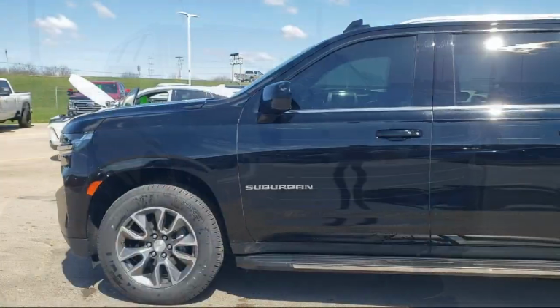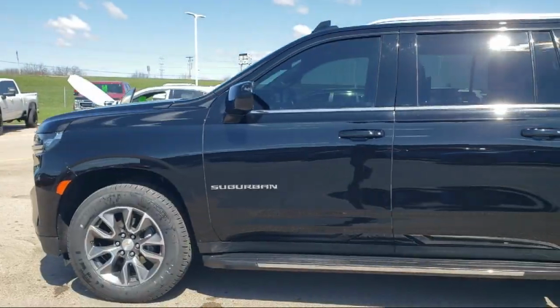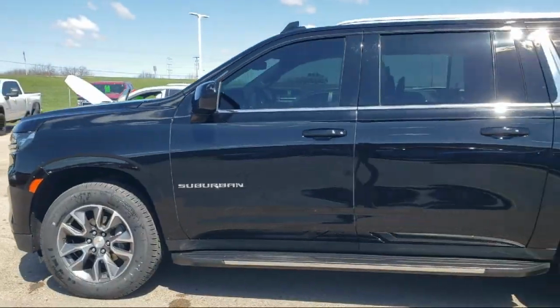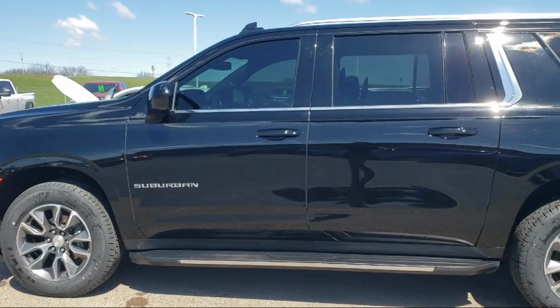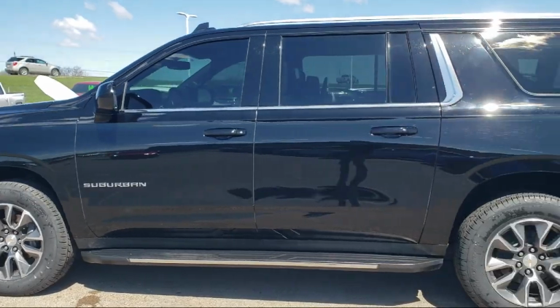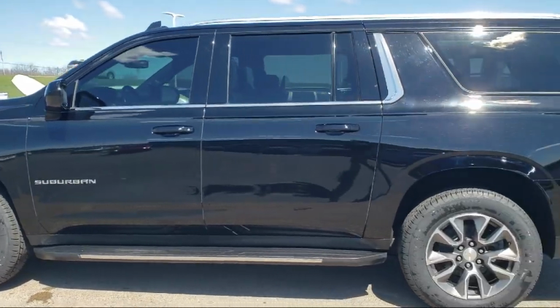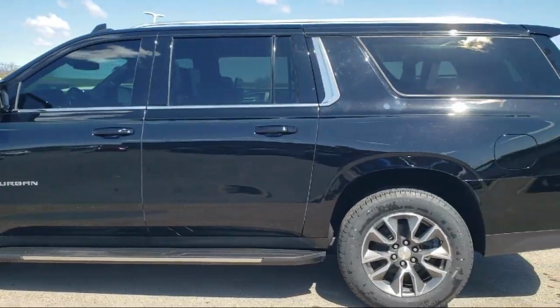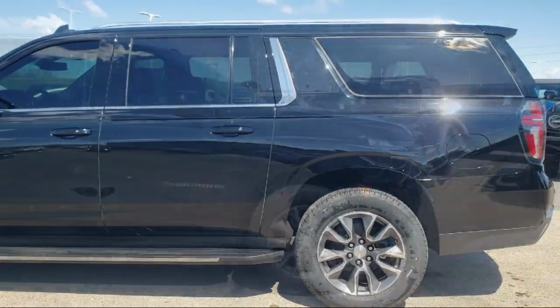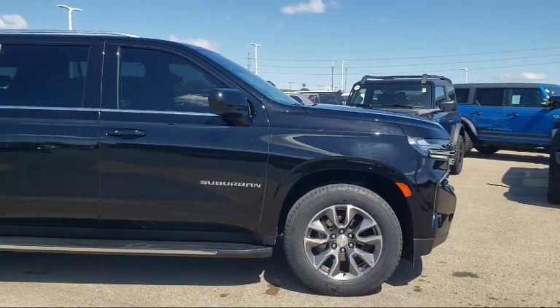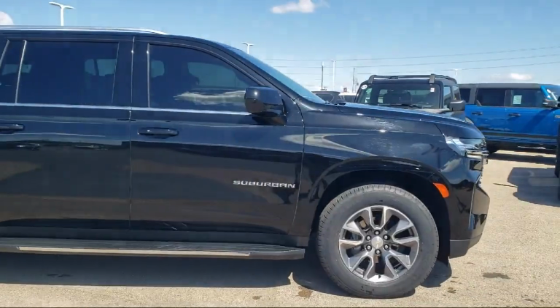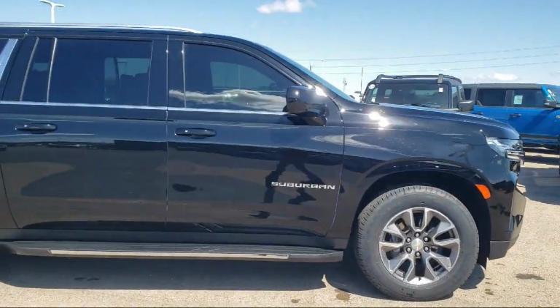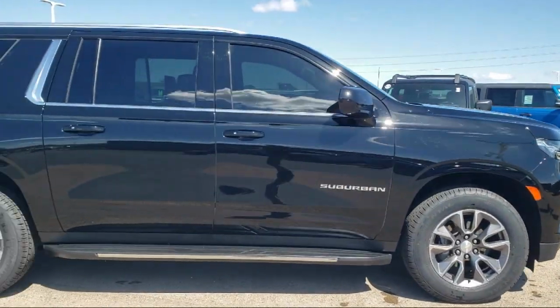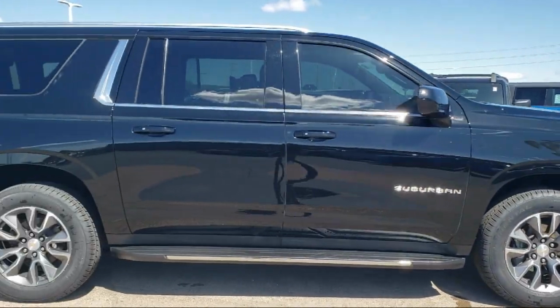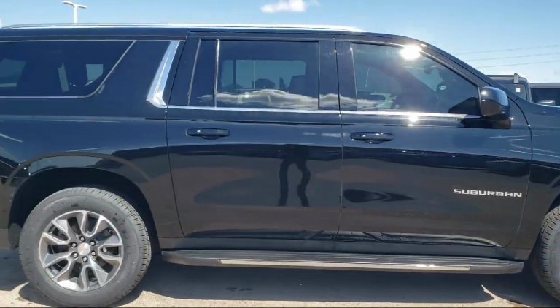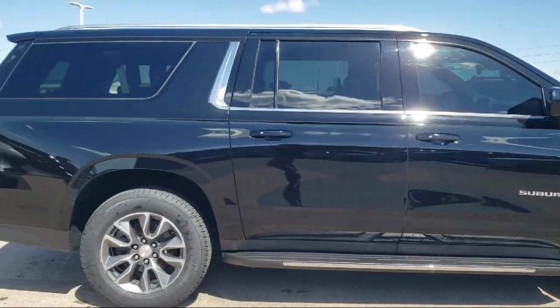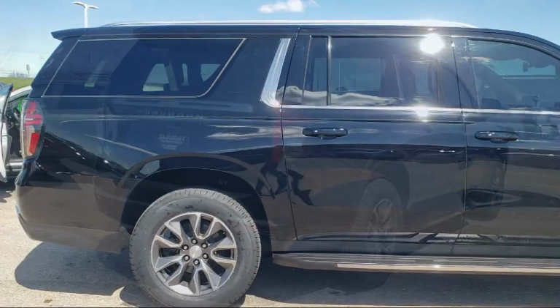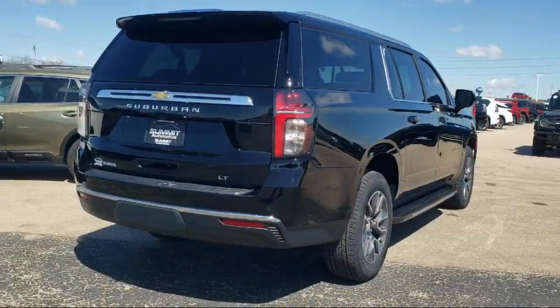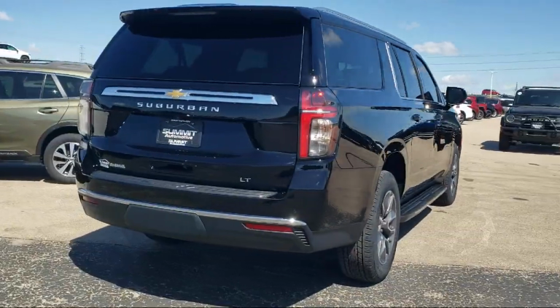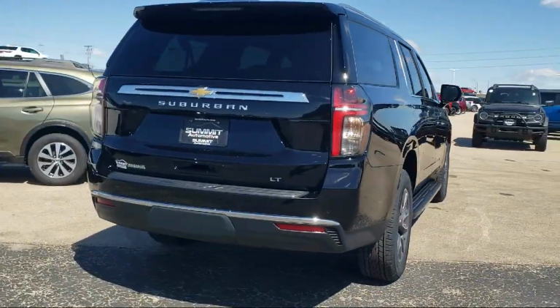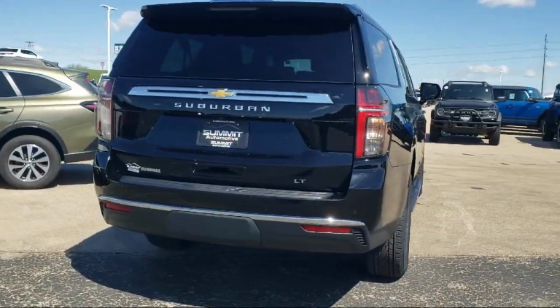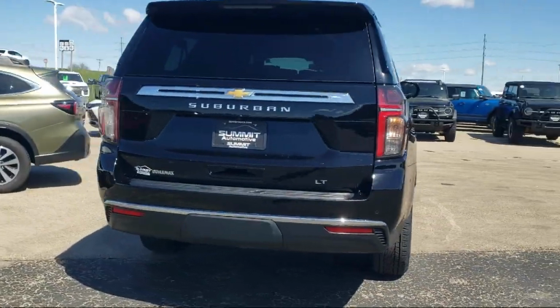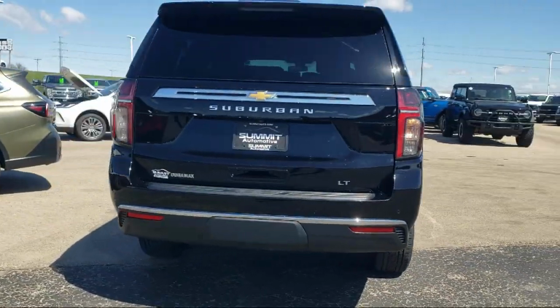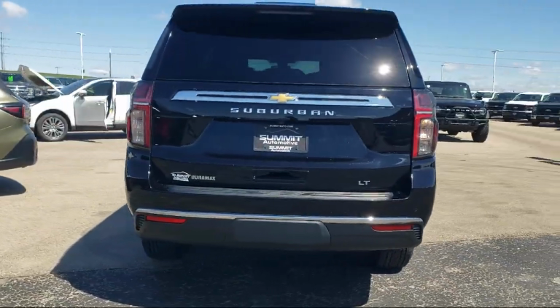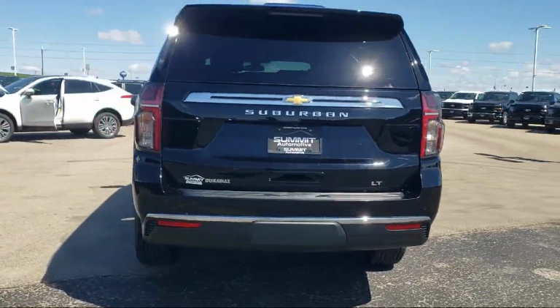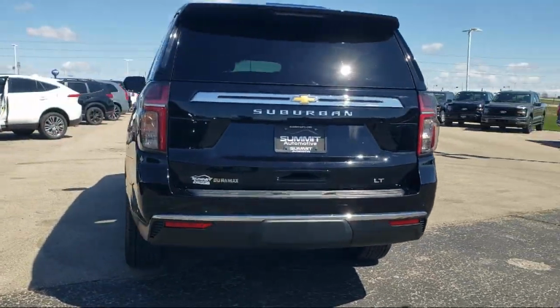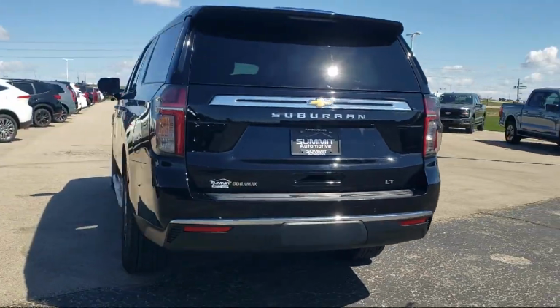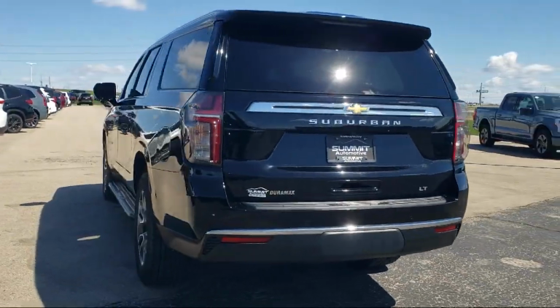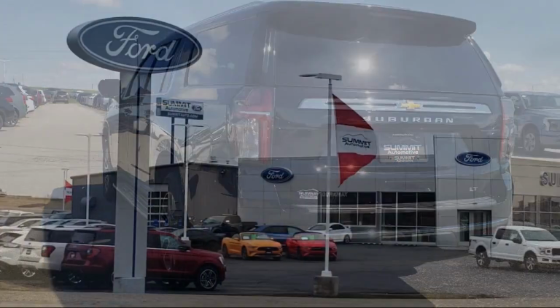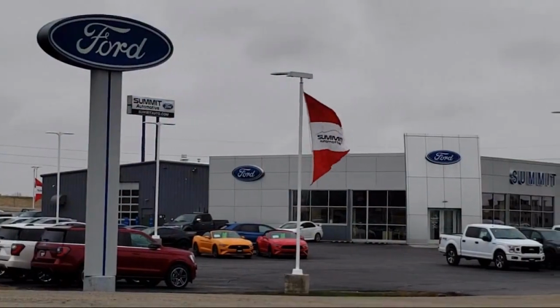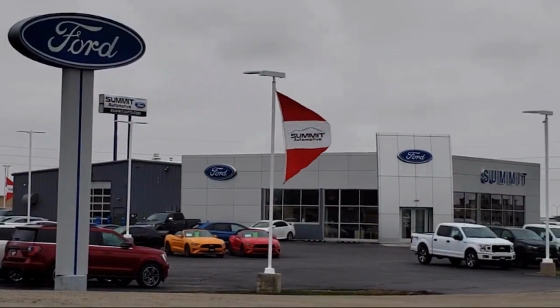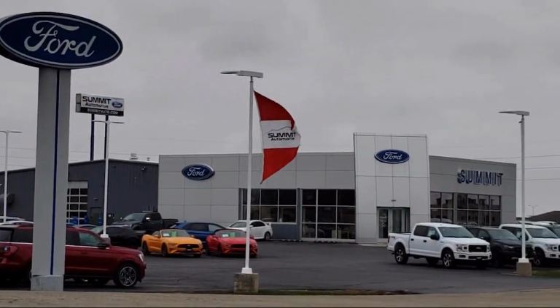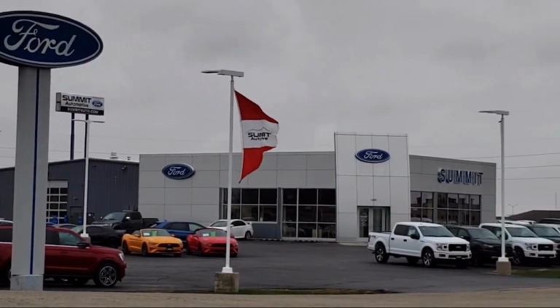It comes equipped with rain-sensitive windshield wipers, HD radio, Apple CarPlay and Android Auto, garage door transmitter, Chevrolet Infotainment 3 Plus system, and AM-FM Sirius XM radio.